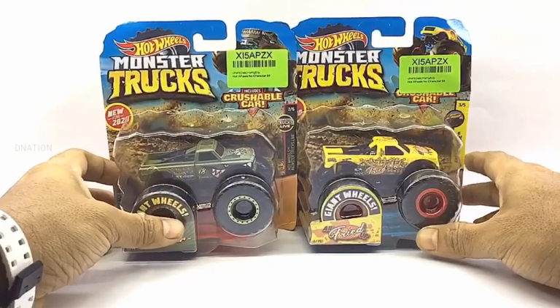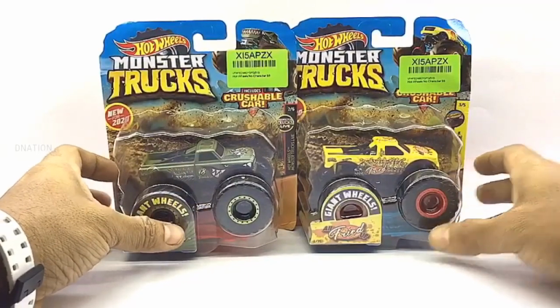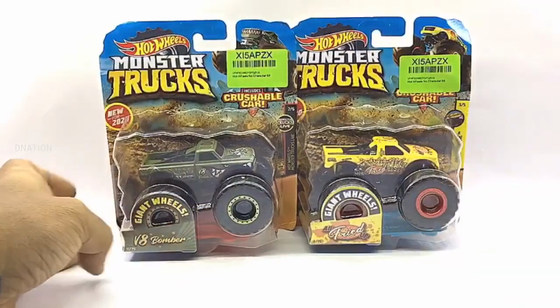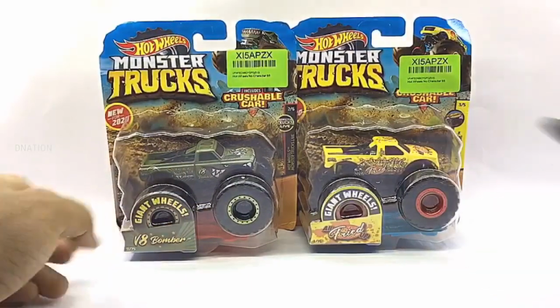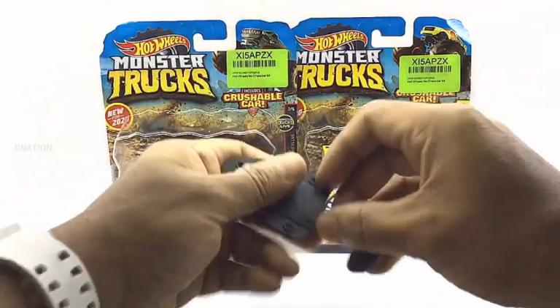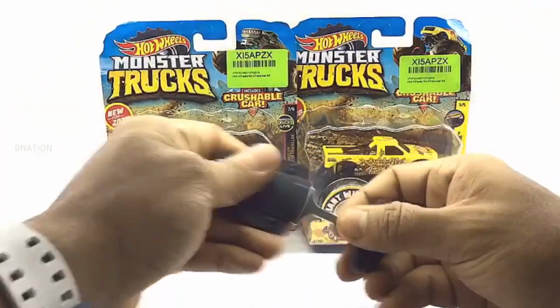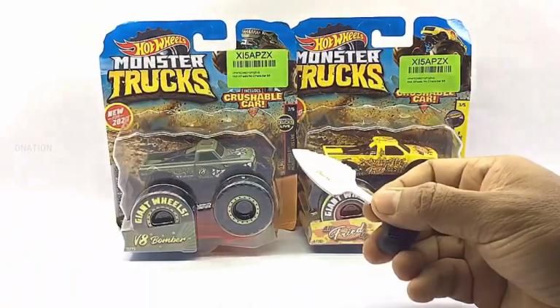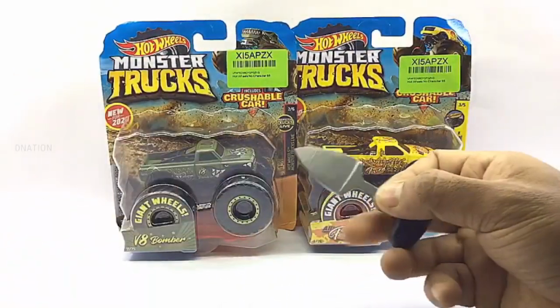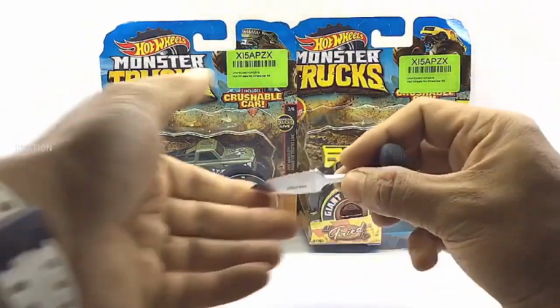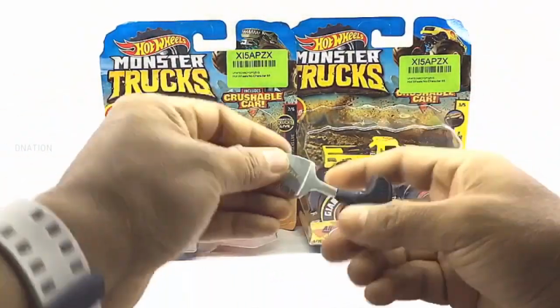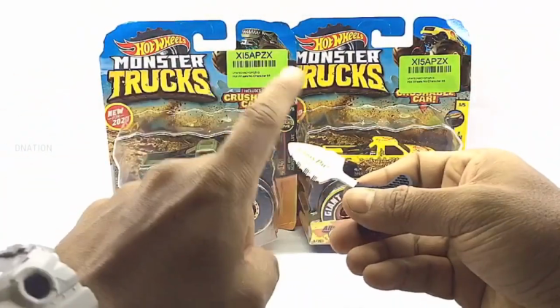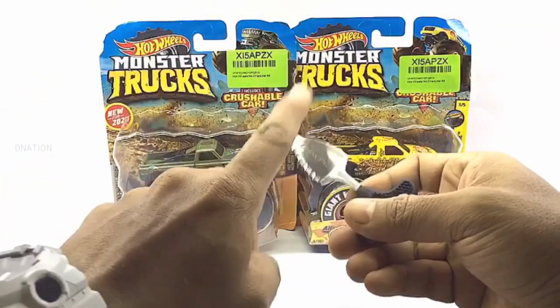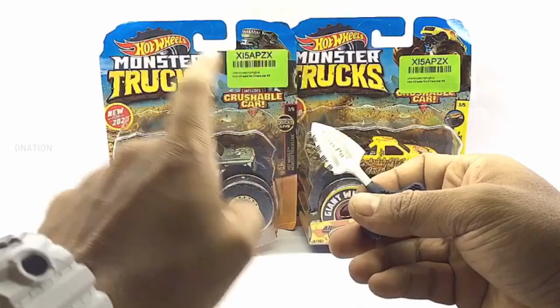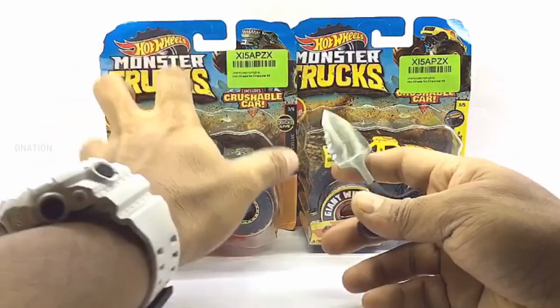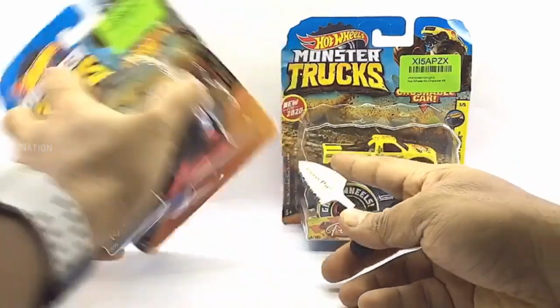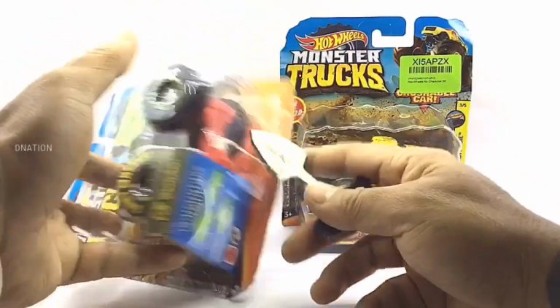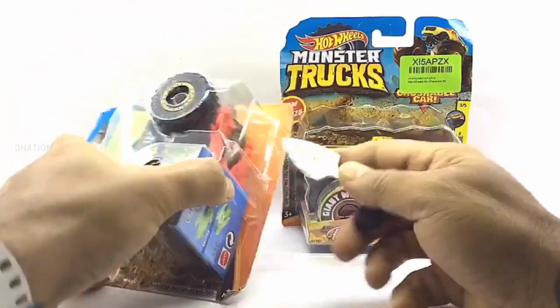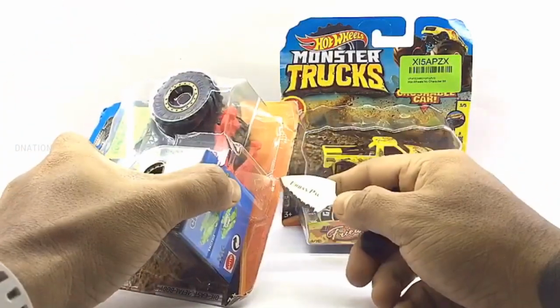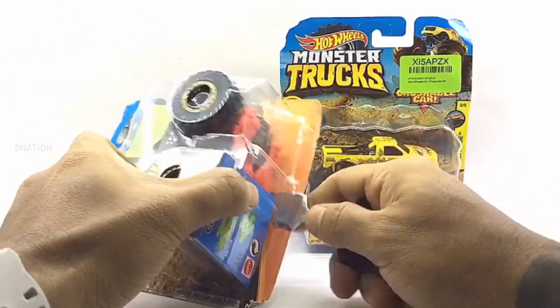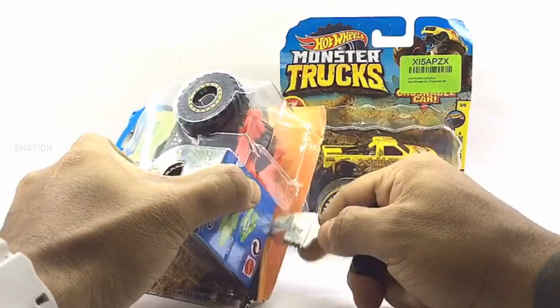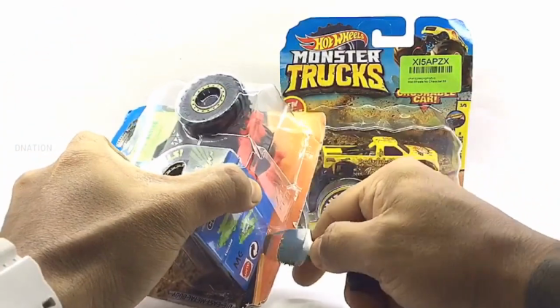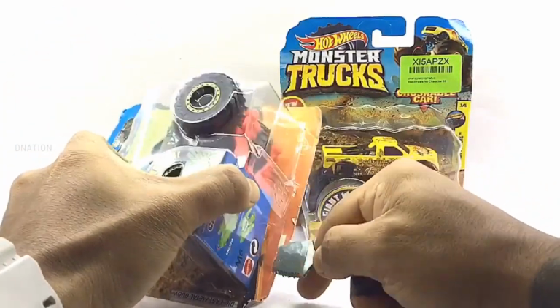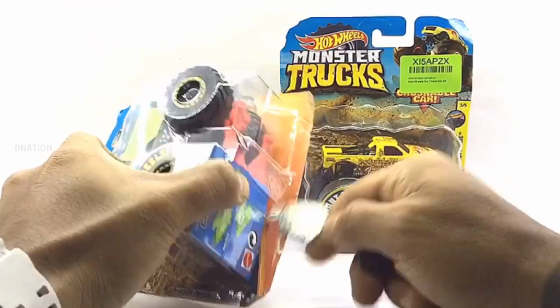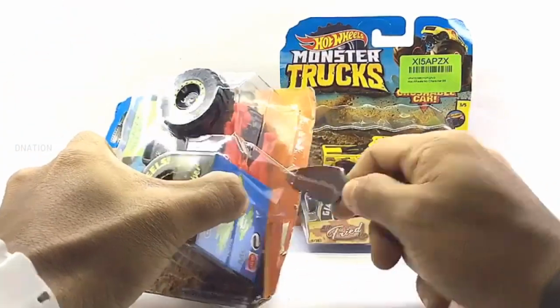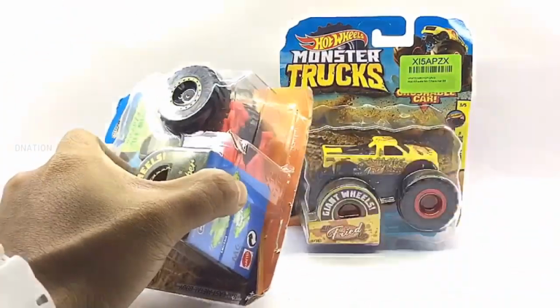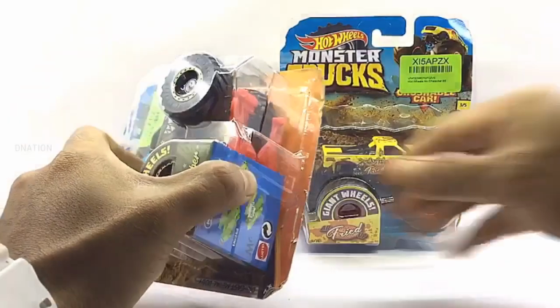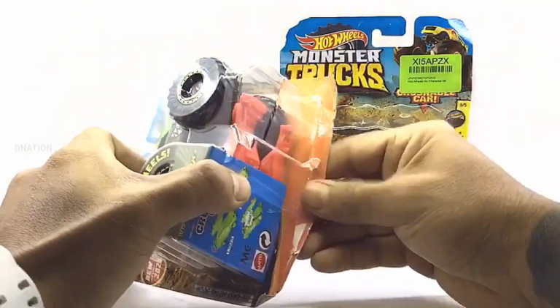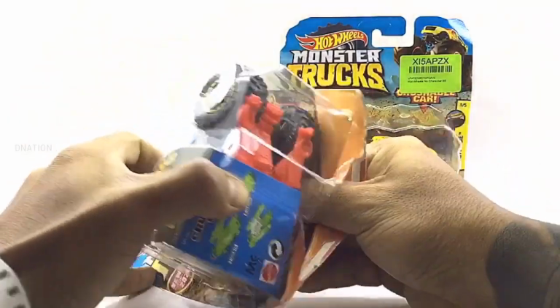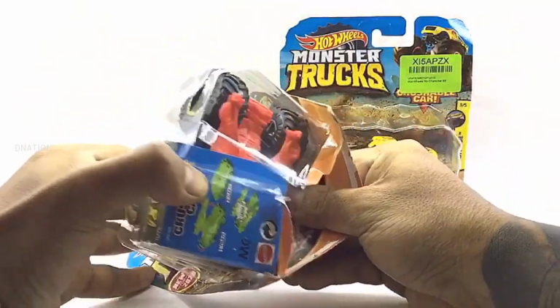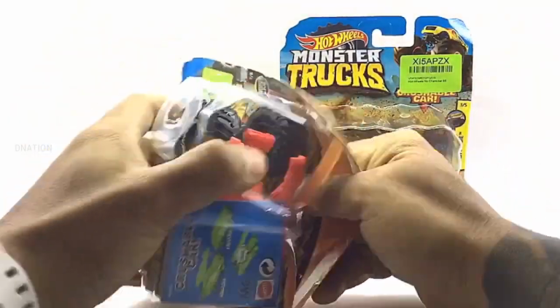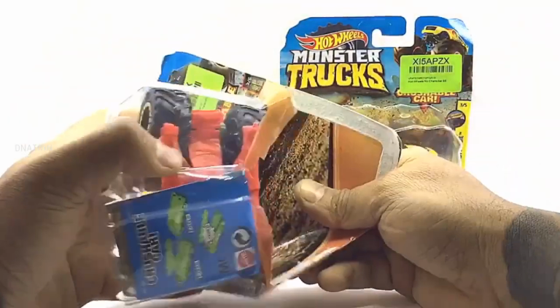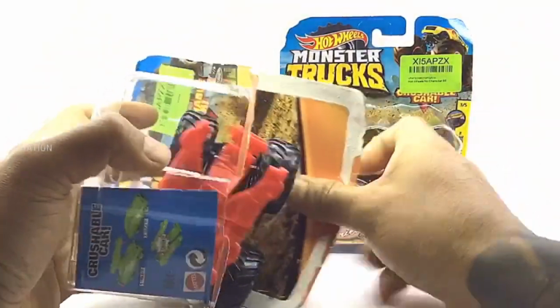As we get these opened, please be careful while using sharp objects and keep in mind to keep these diecast collectibles away from children below the age of 5, as the tiny parts can be hazardous. So keeping this in mind, let's get these opened.